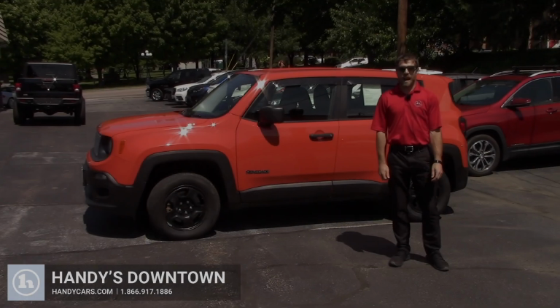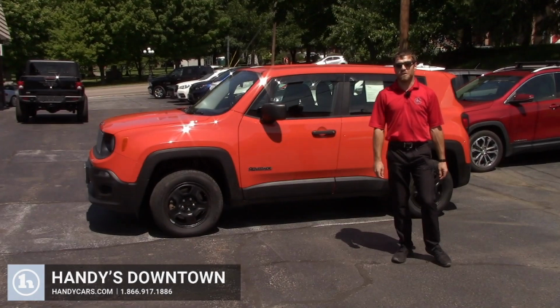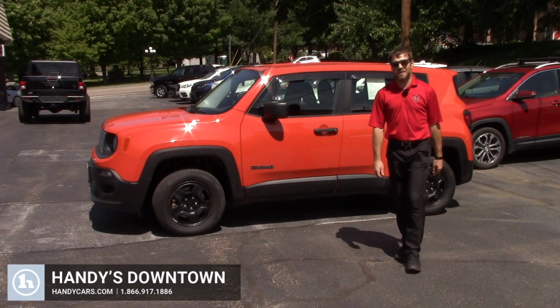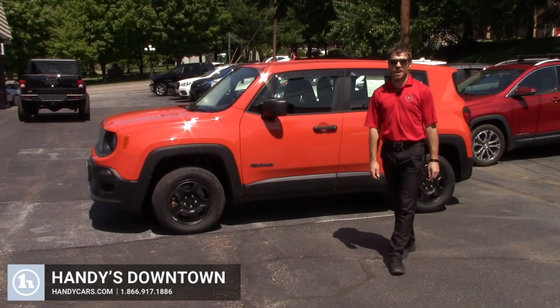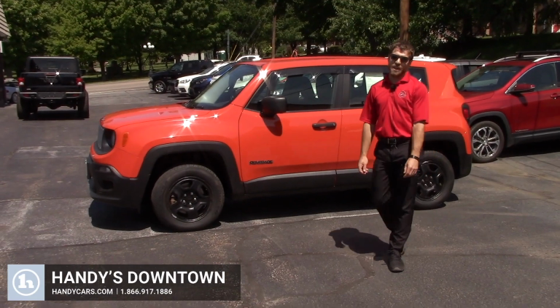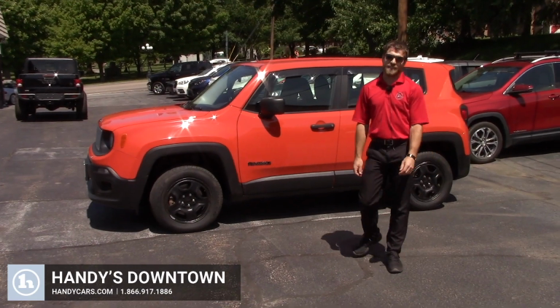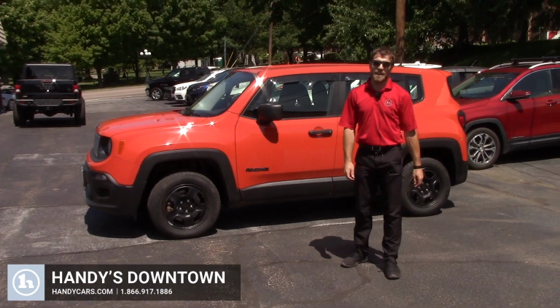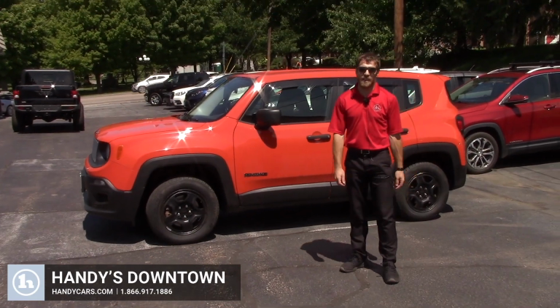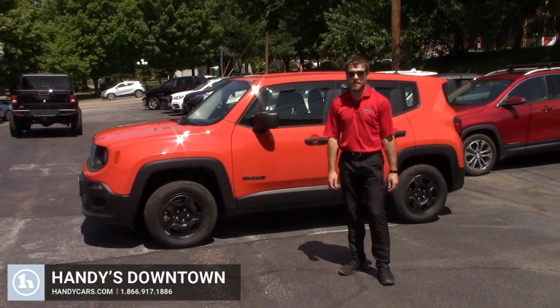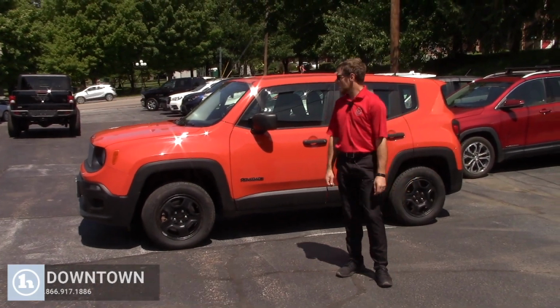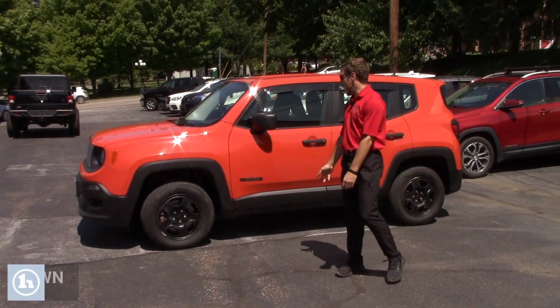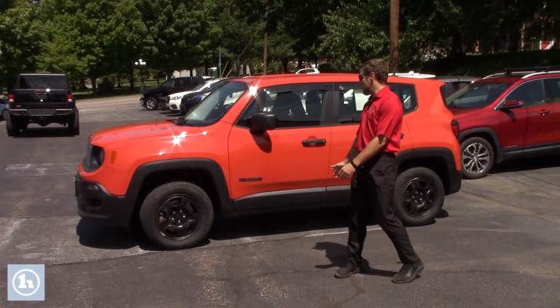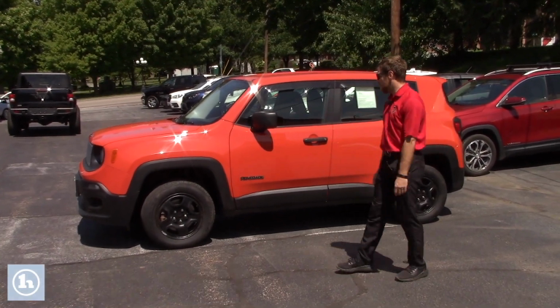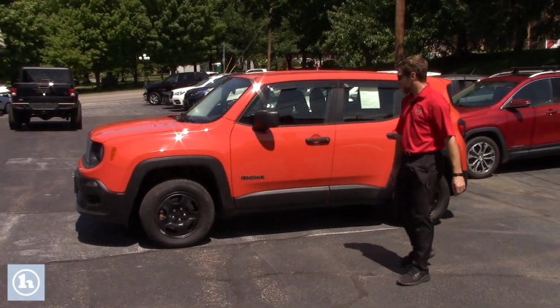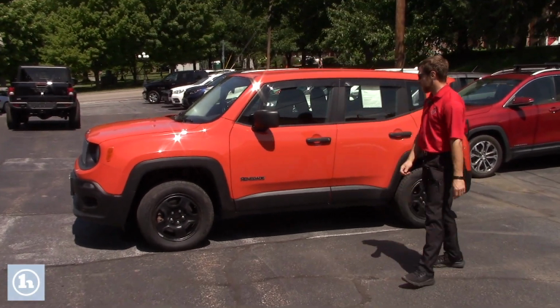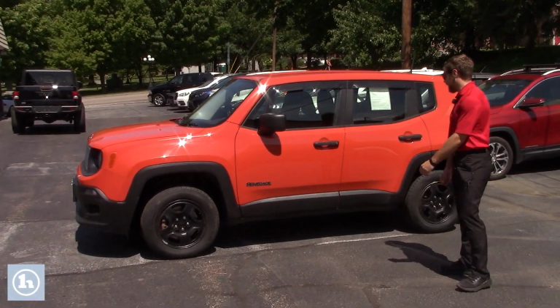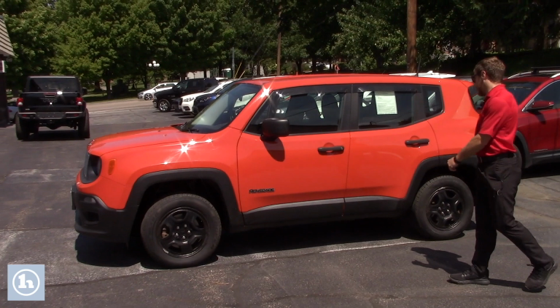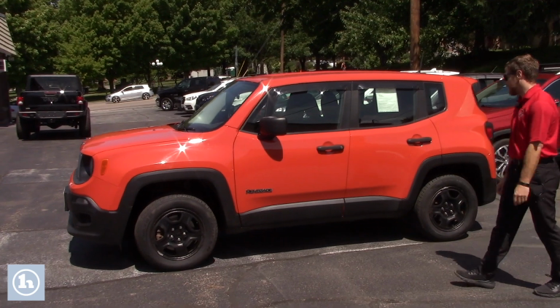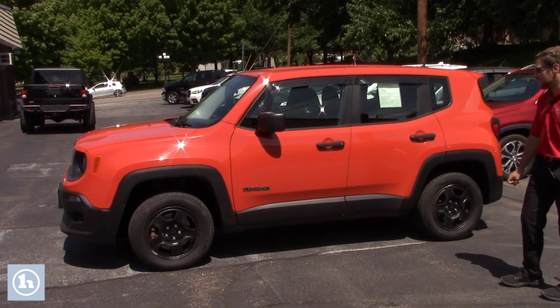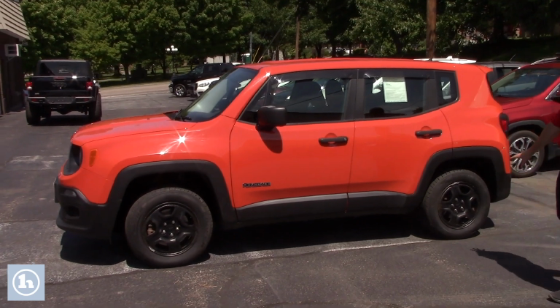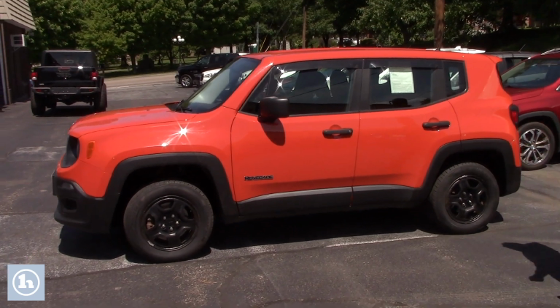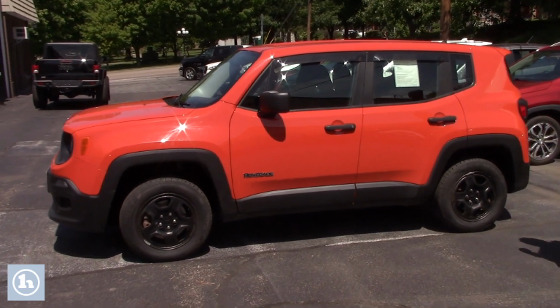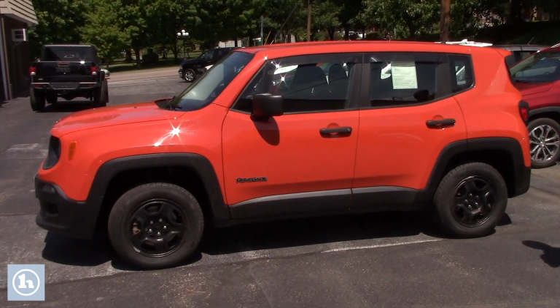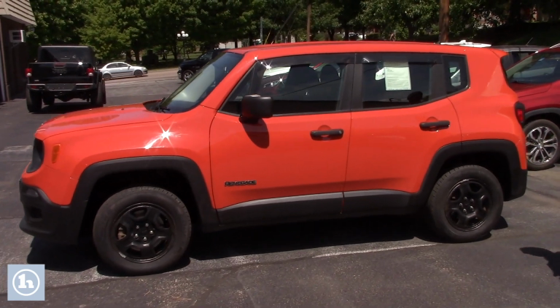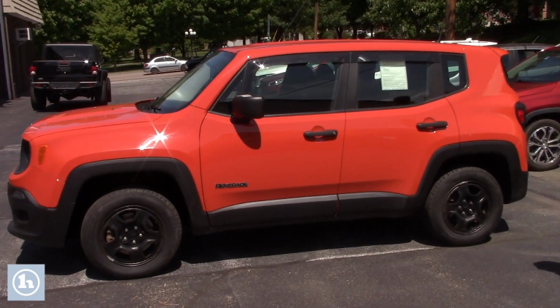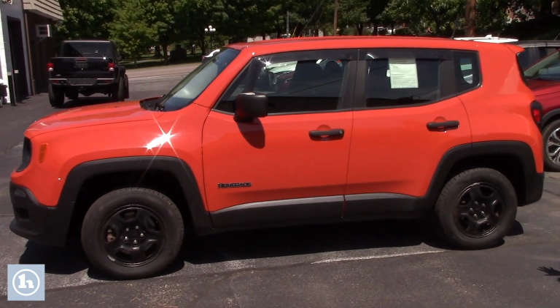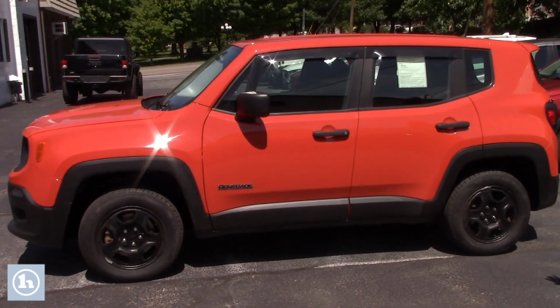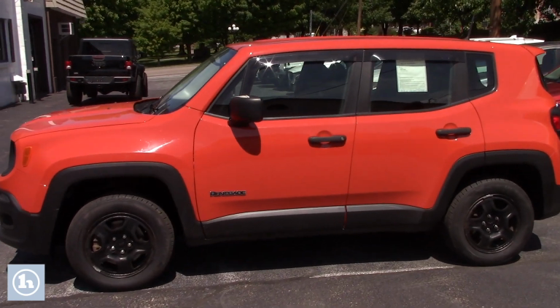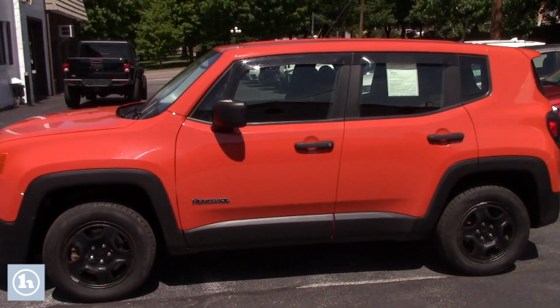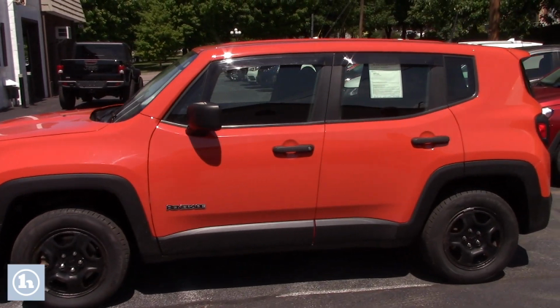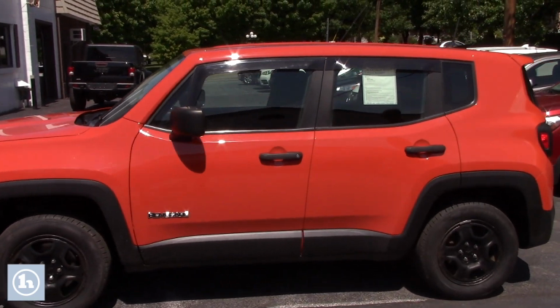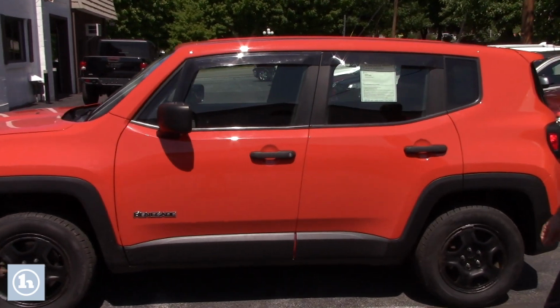Afternoon Walker, it's Josh here at Handy's downtown in St. Albans. Behind me I have this beautiful Jeep Renegade. It's a 2017. As you can see, it is a Mango Go Orange — they call this color.